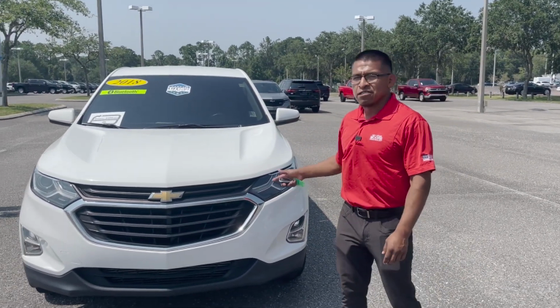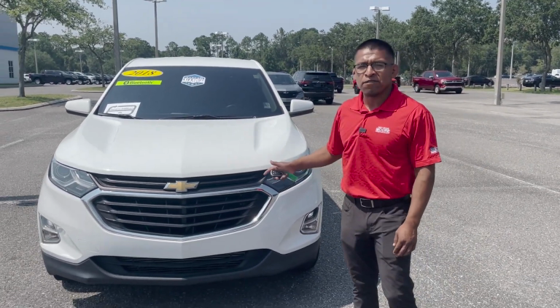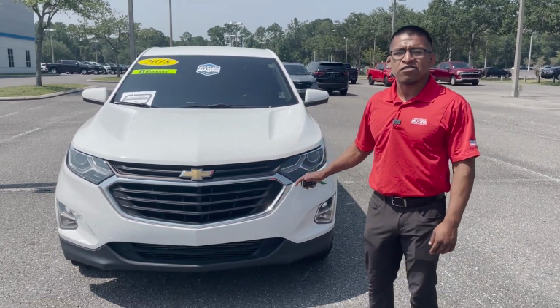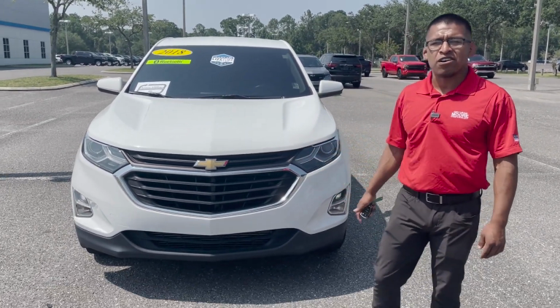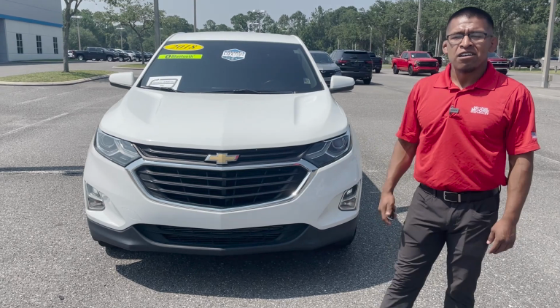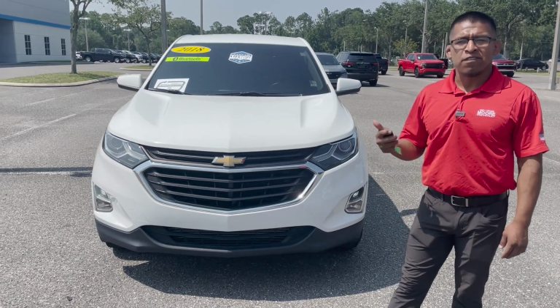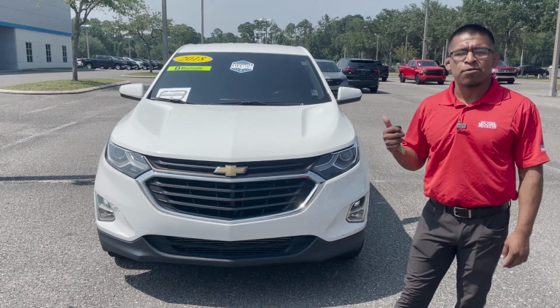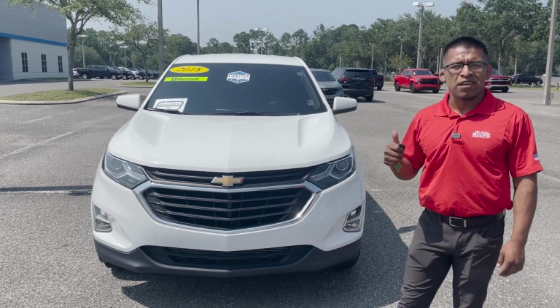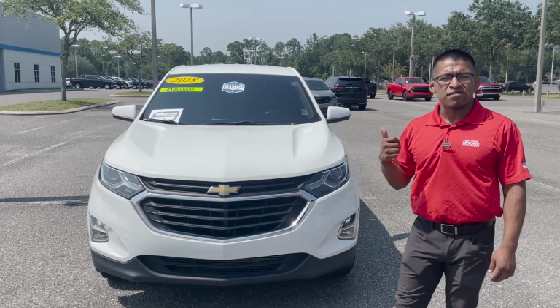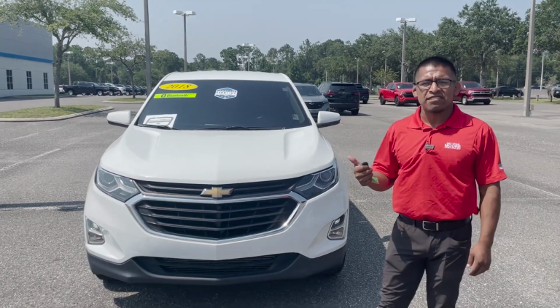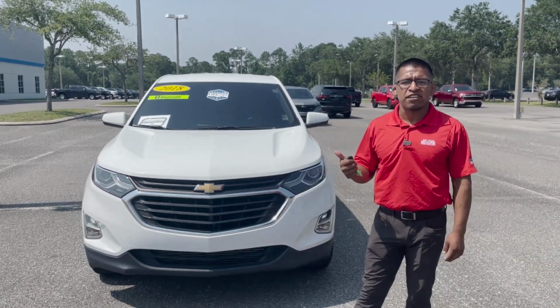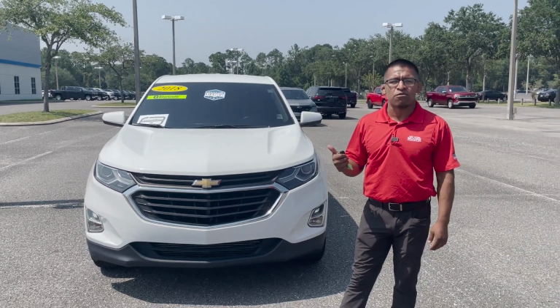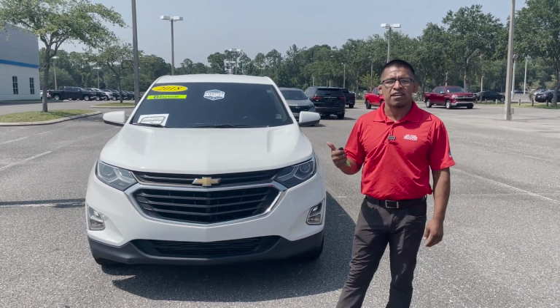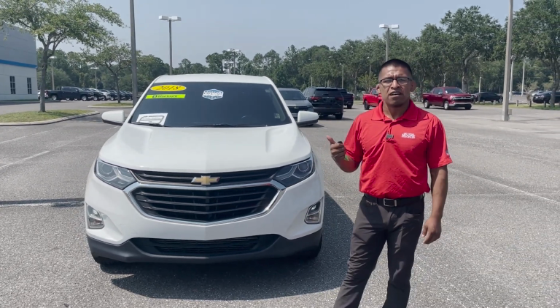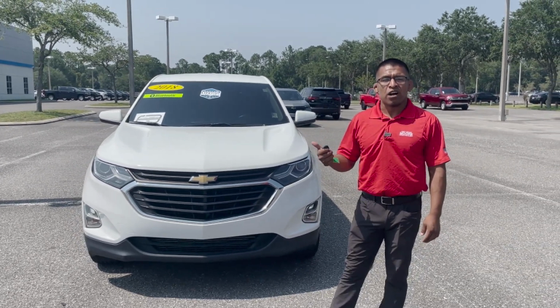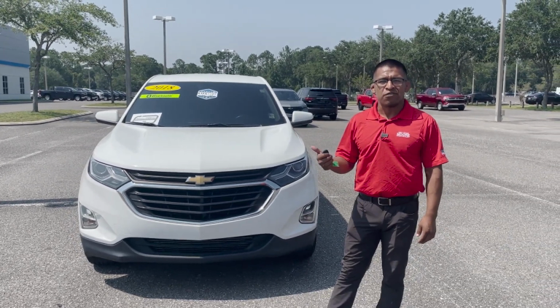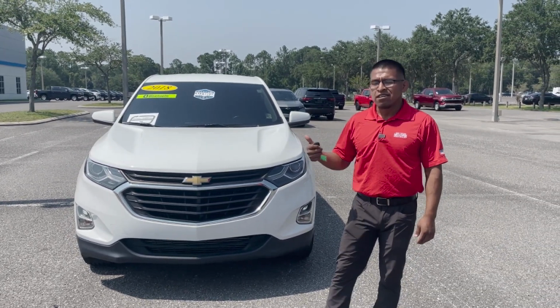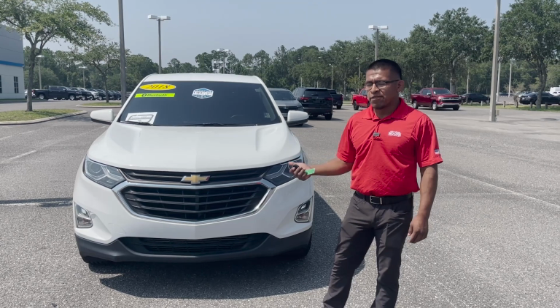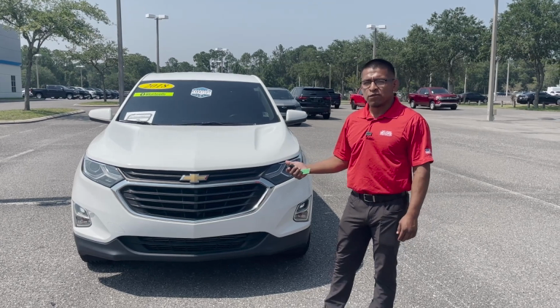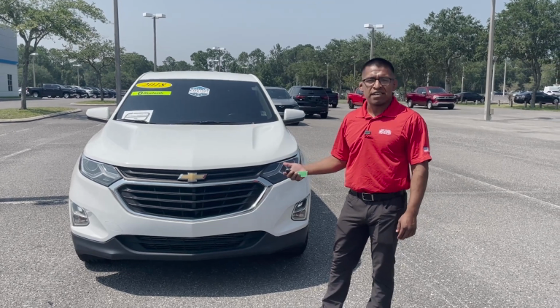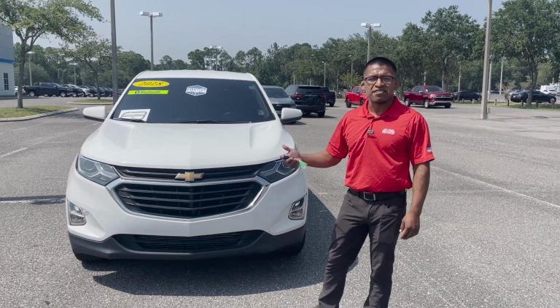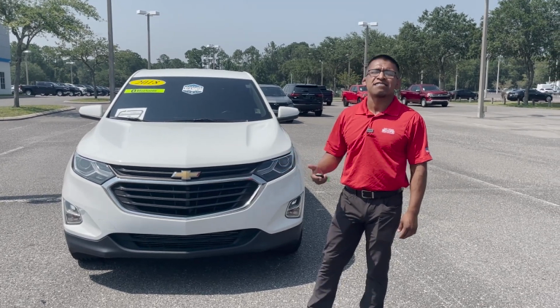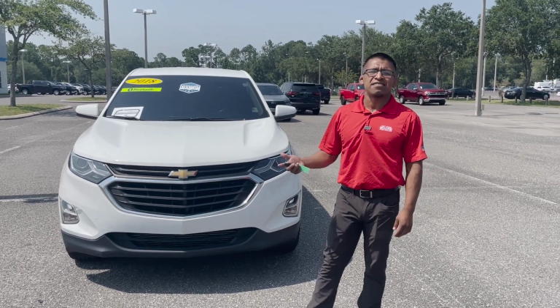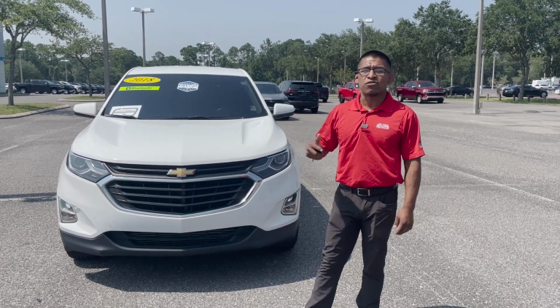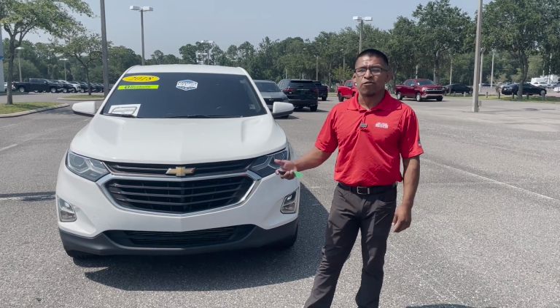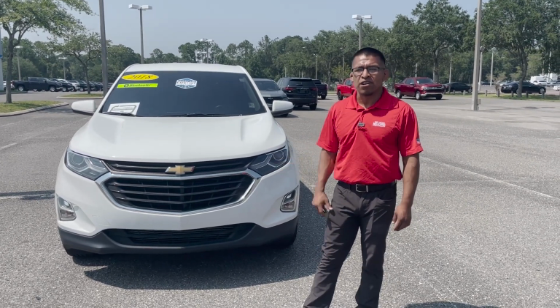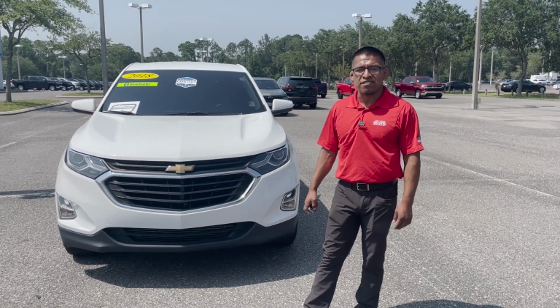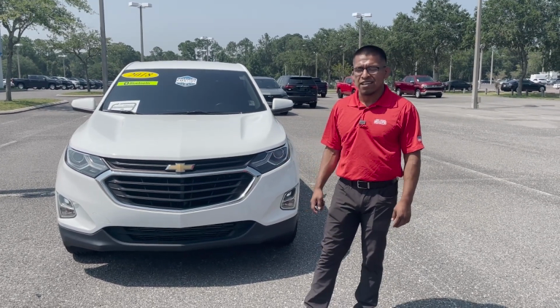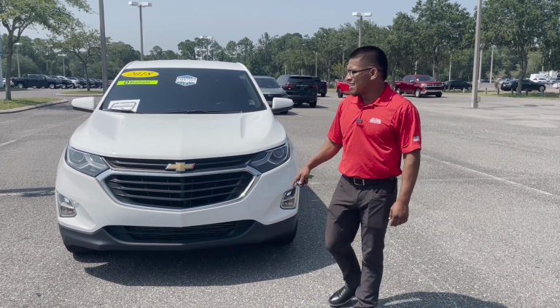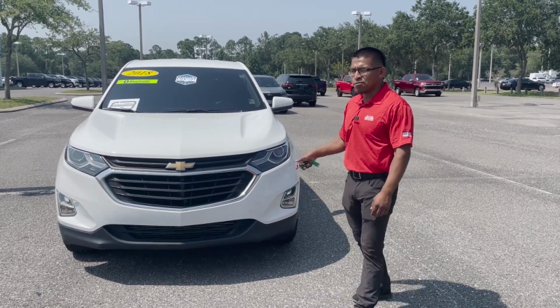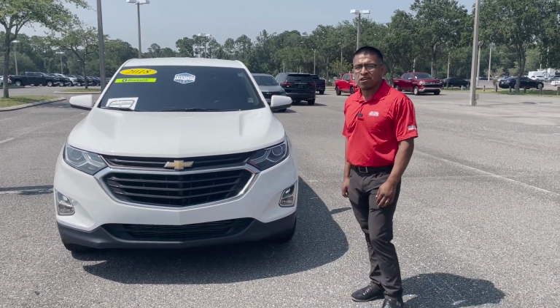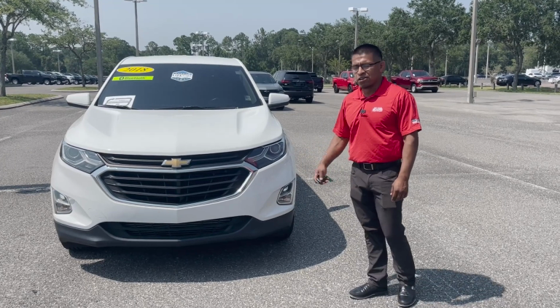This is a perfect starter car, perfect vehicle for someone that's just starting out with their driving career, perfect vehicle for somebody that just needs something to get to and from work every single day. This is a perfect car for you.